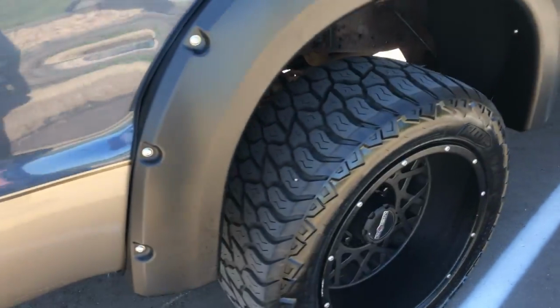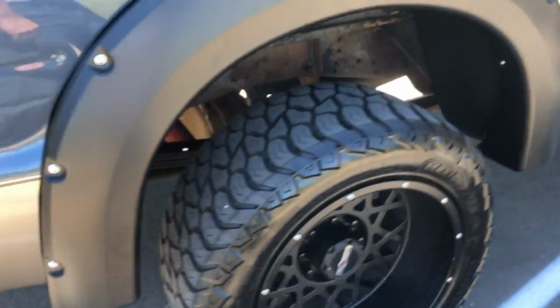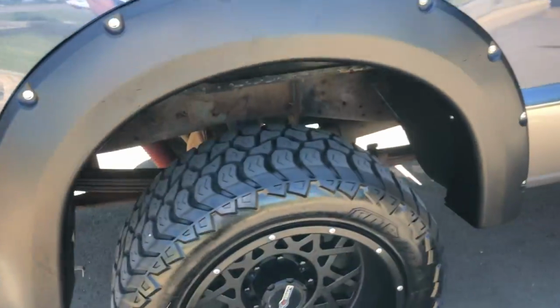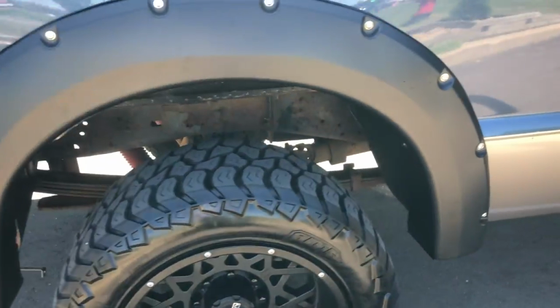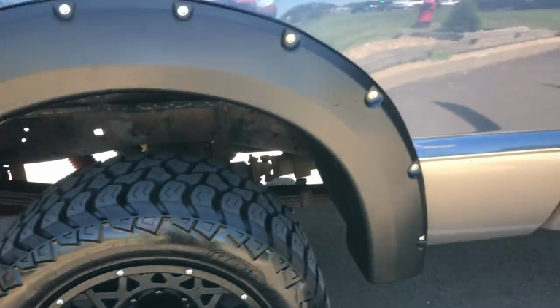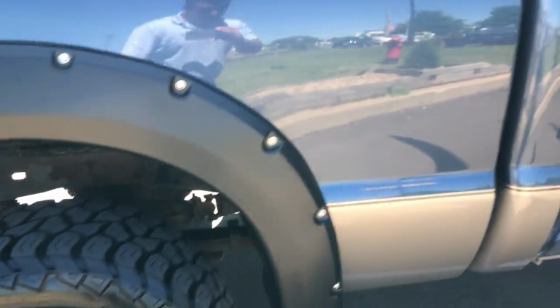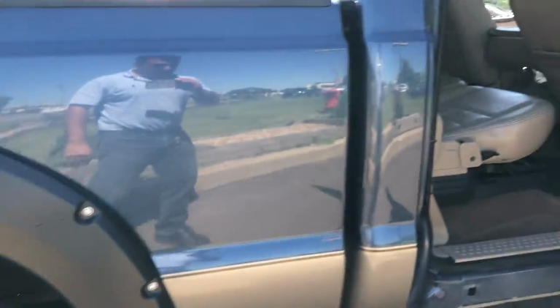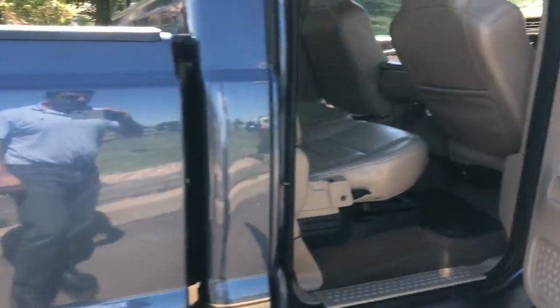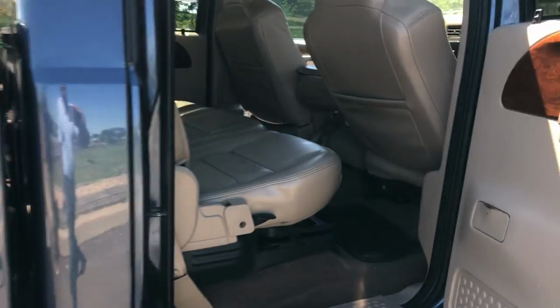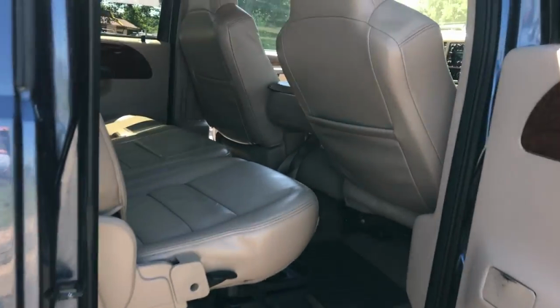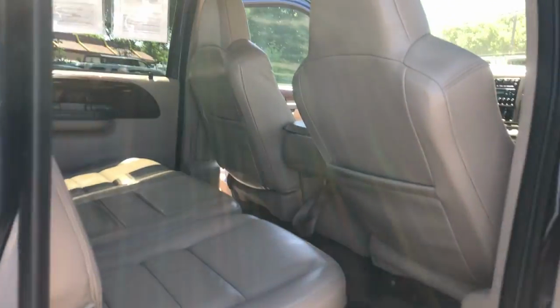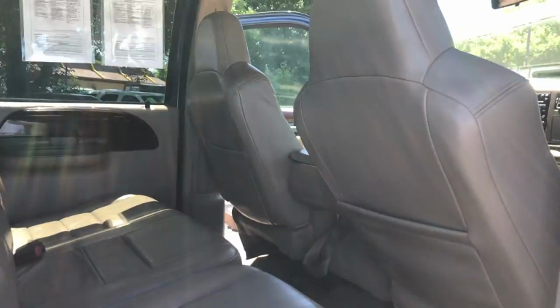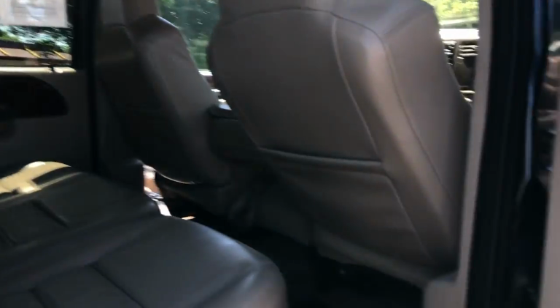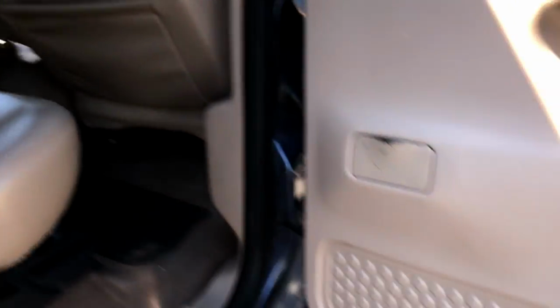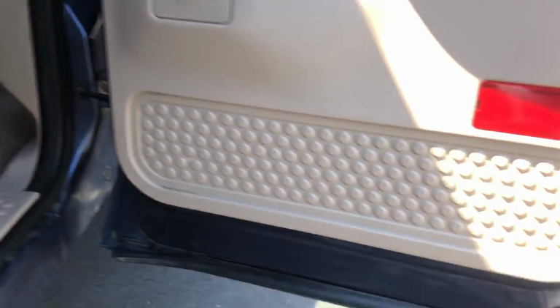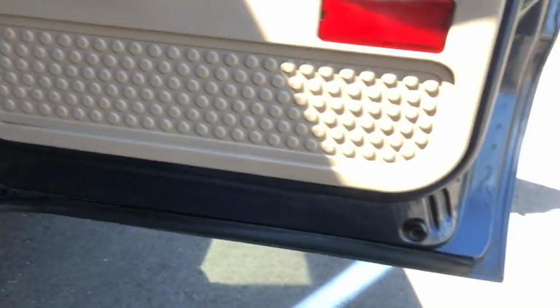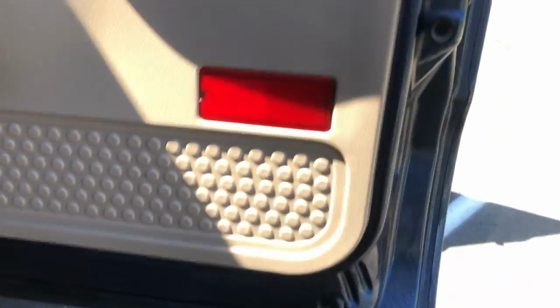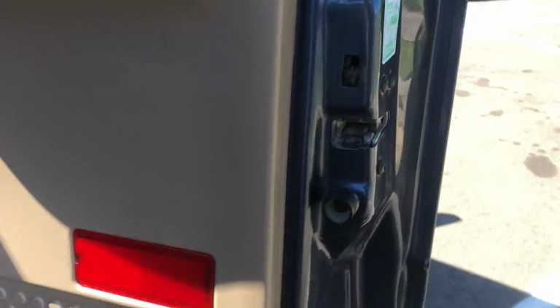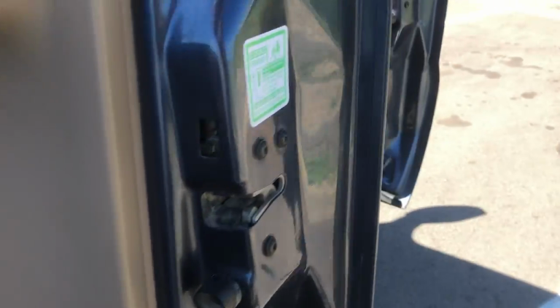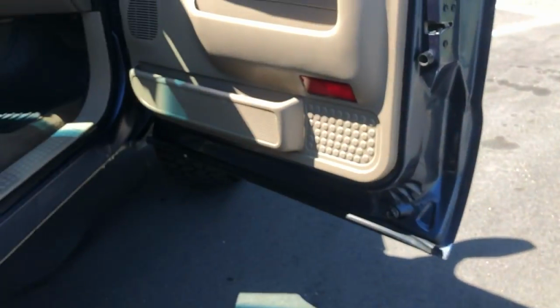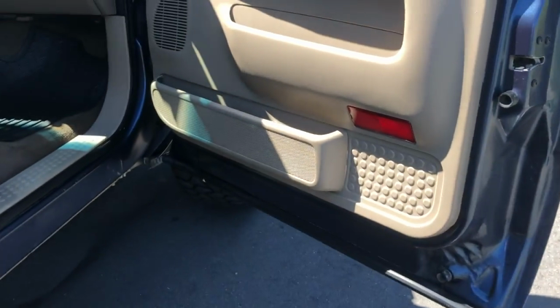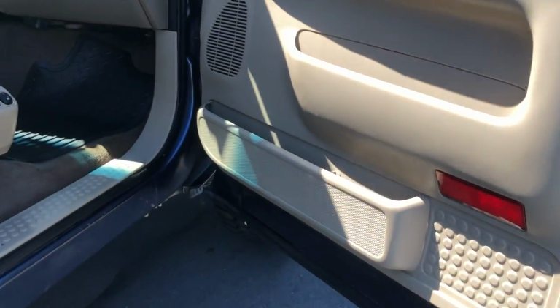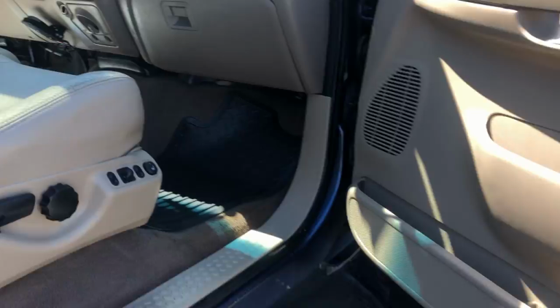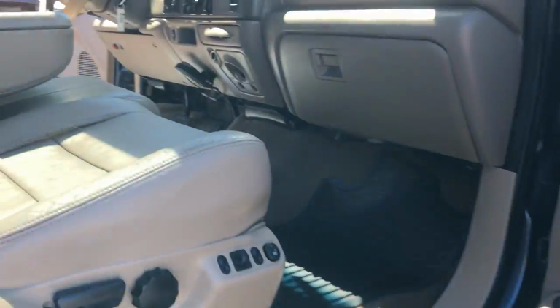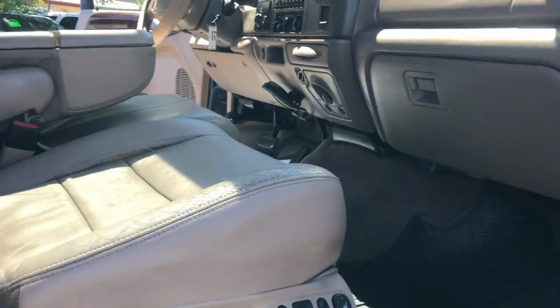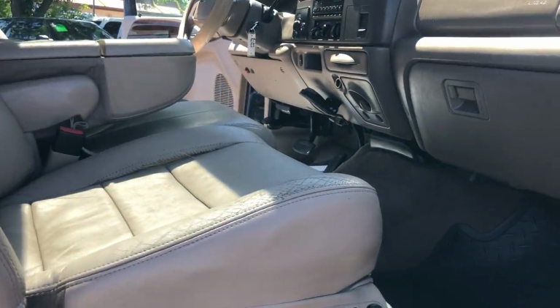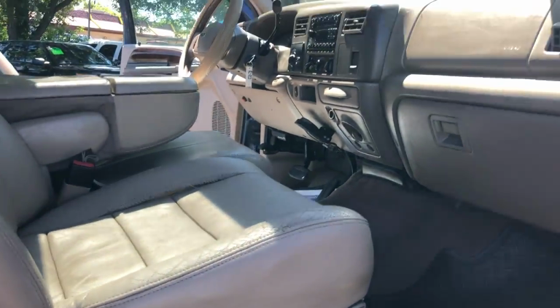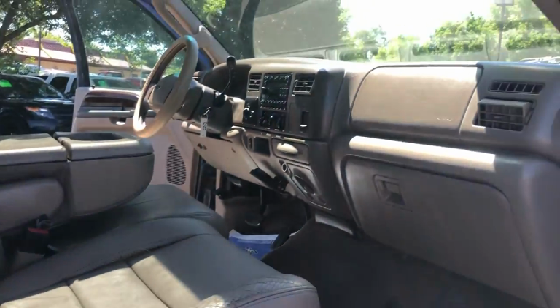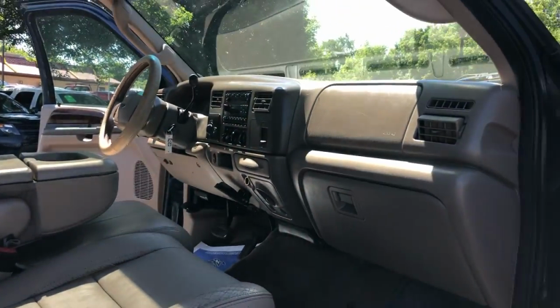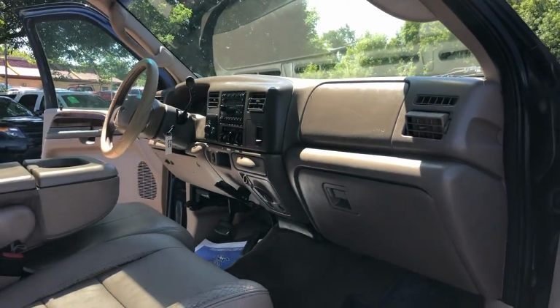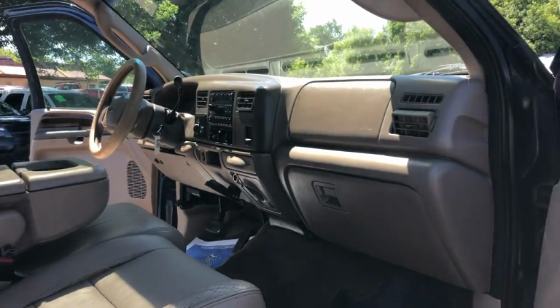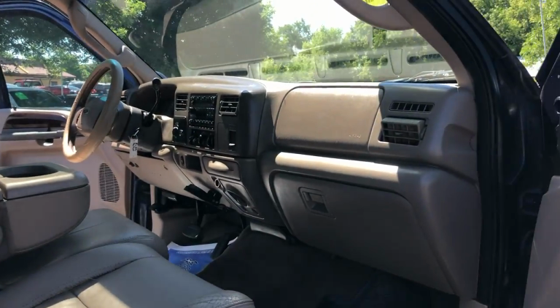Clean running diesel. Vehicle starts right up, no issues. Here's the other side of the vehicle — under the doors. Dual power seats. Let's take you out on a short test drive and I'll tell you how this vehicle drives.